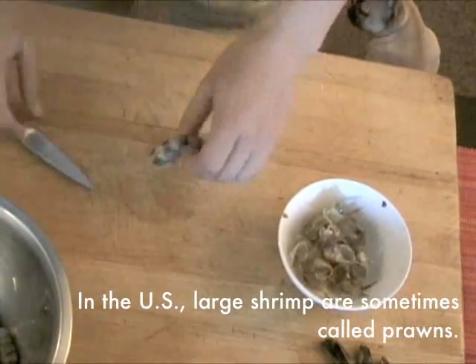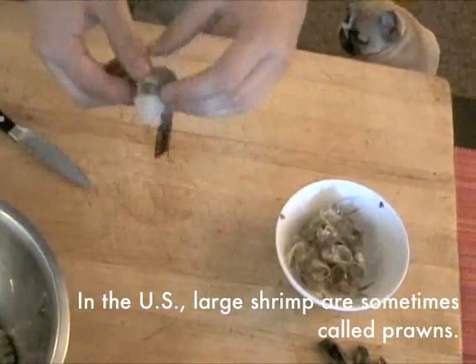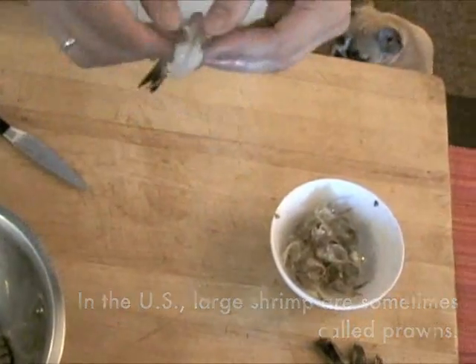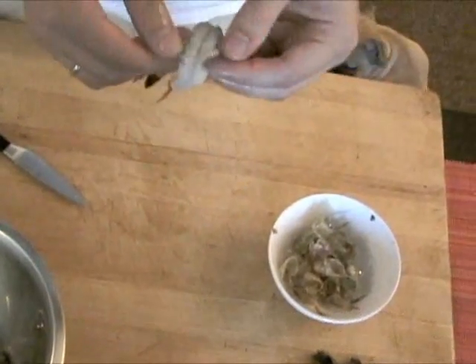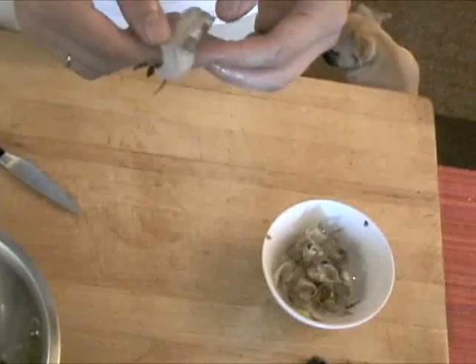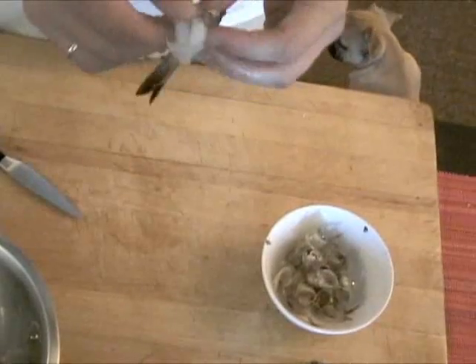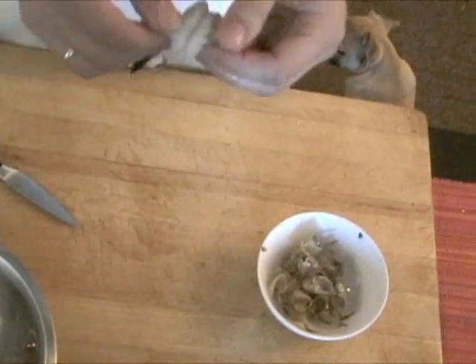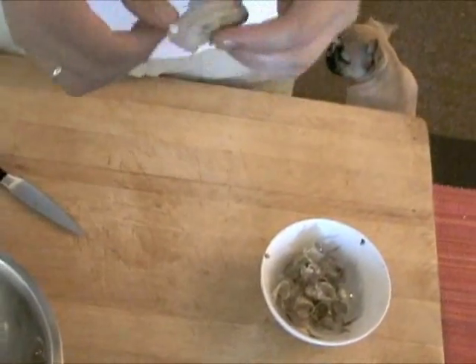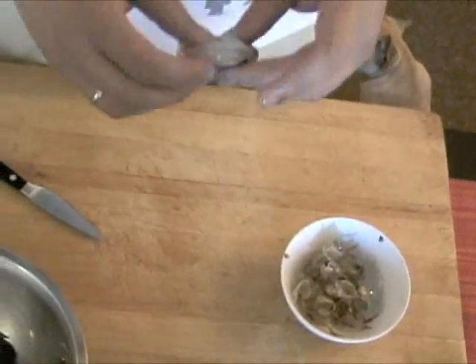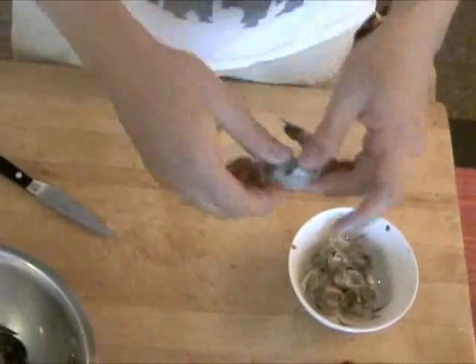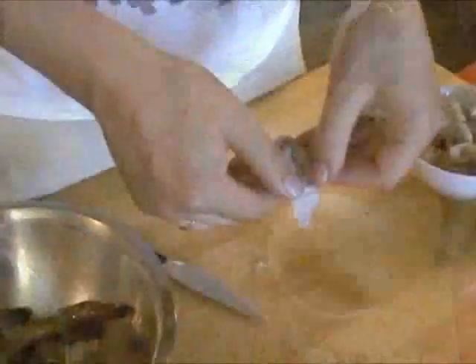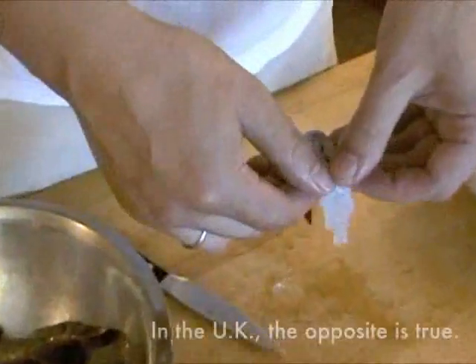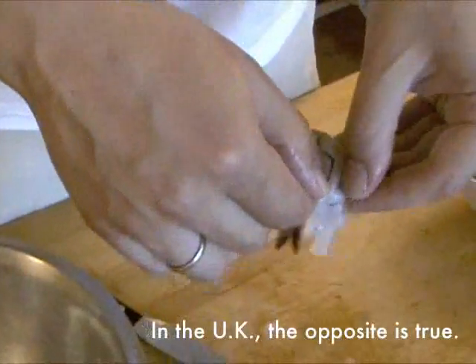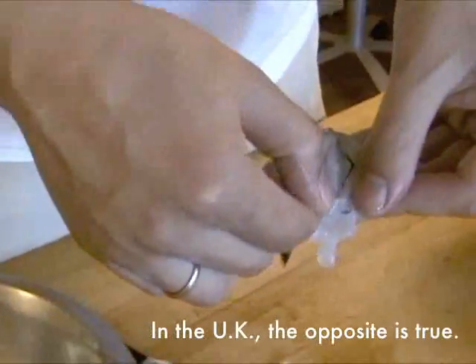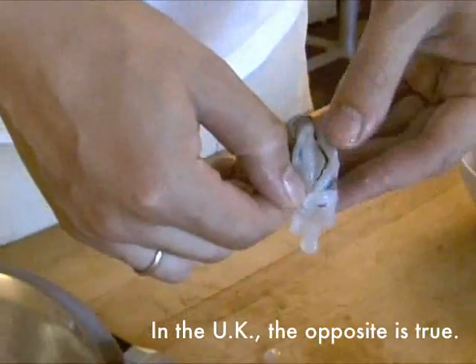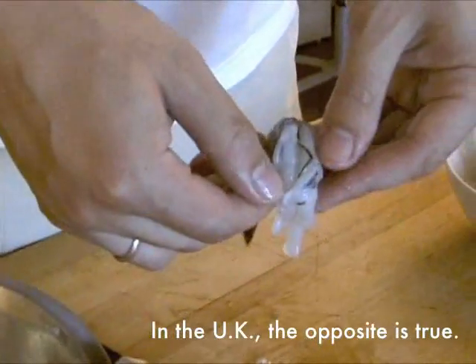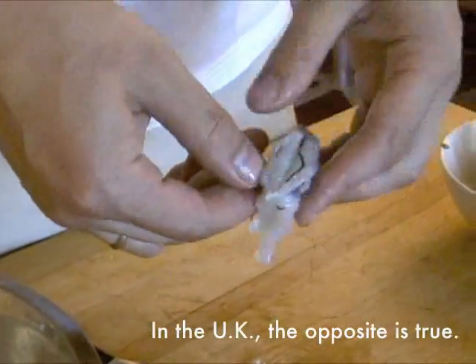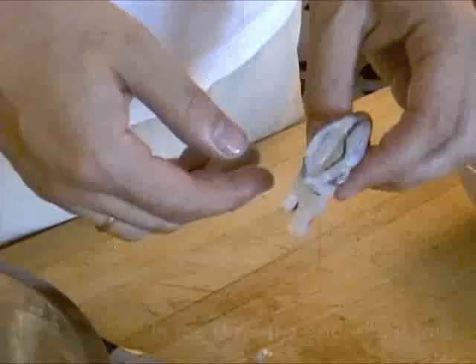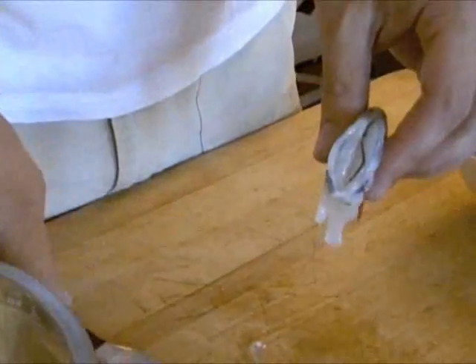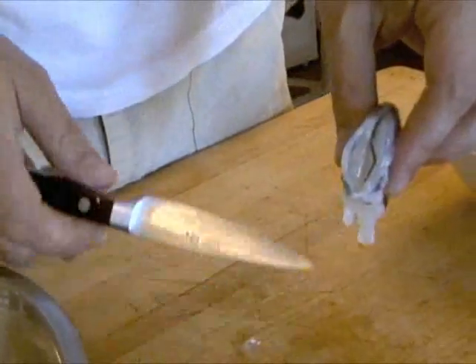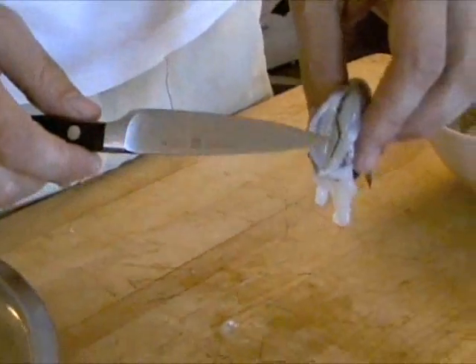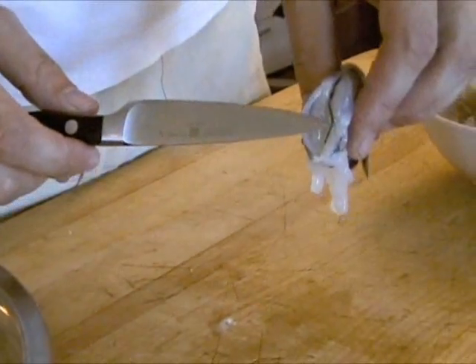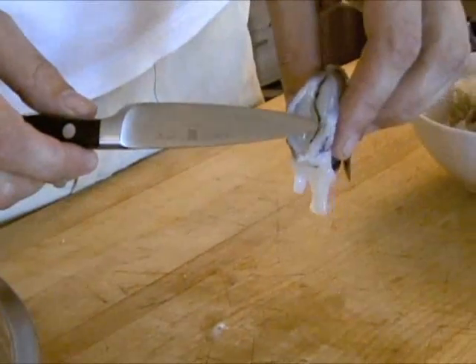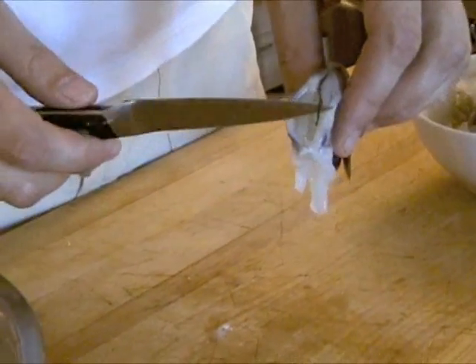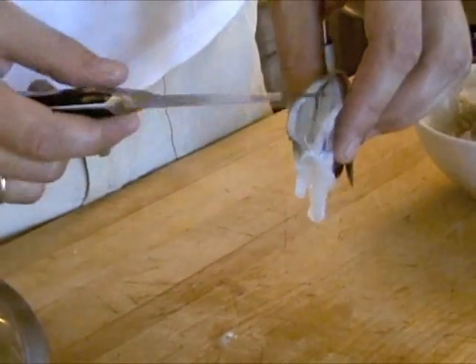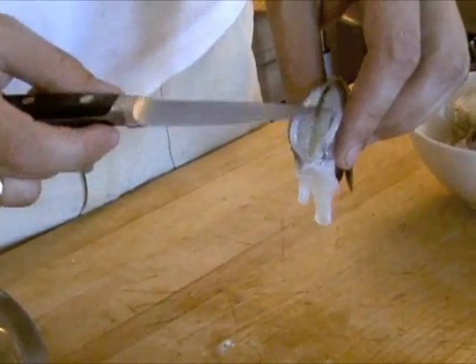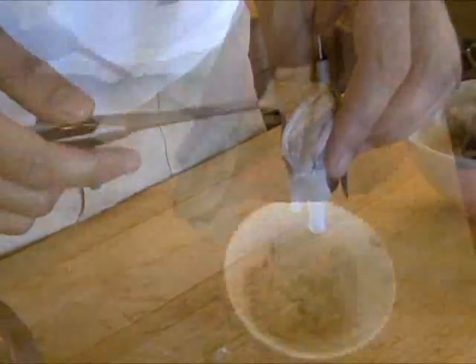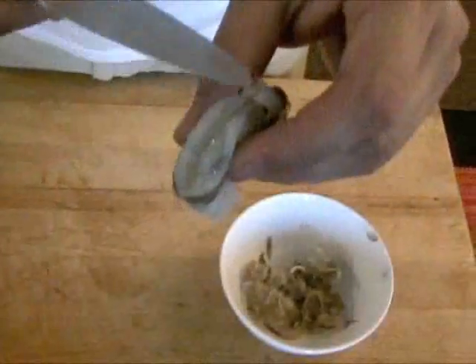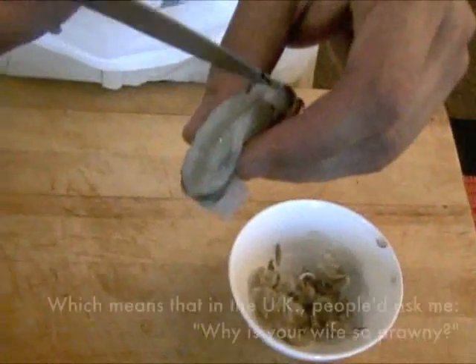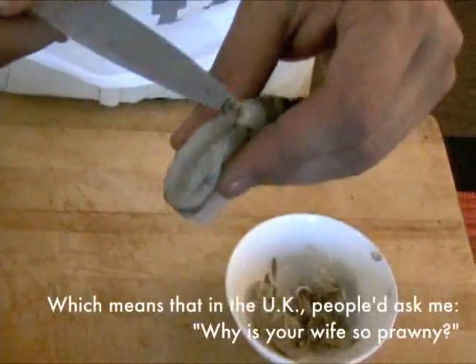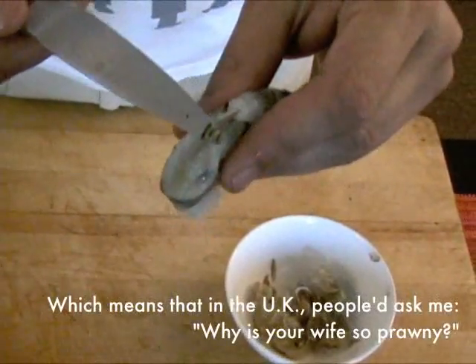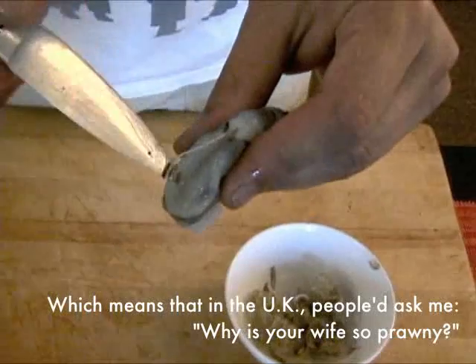Lay the shrimp flat on the cutting board and using a paring knife, make a shallow incision along the back to expose the digestive tract. If it's clear, you're all set. But if there's brown or black matter in the tract, remove it by twirling it around the tip of your paring knife. Continue twirling until it comes out in a single piece.